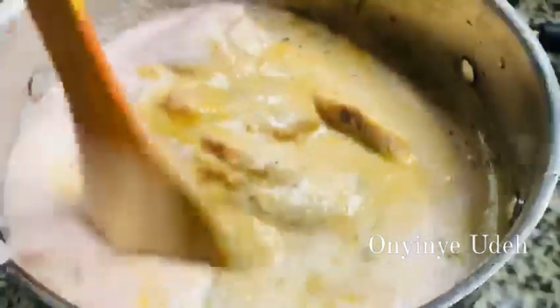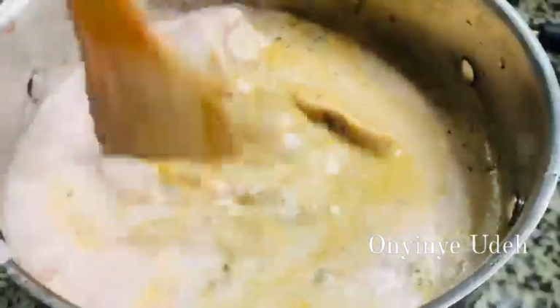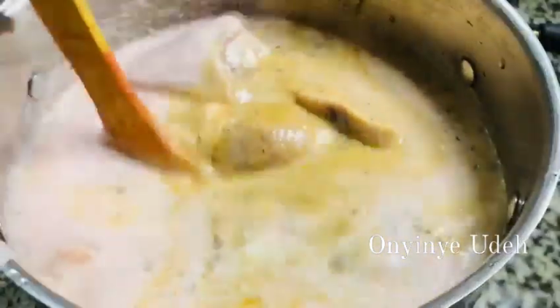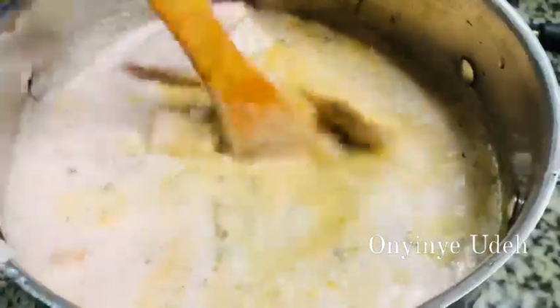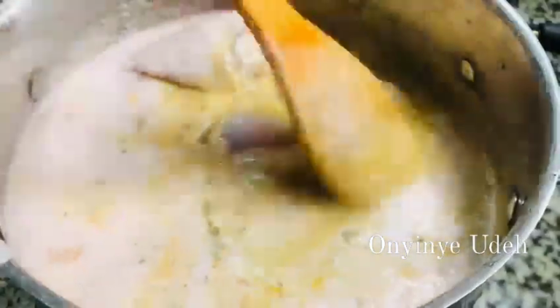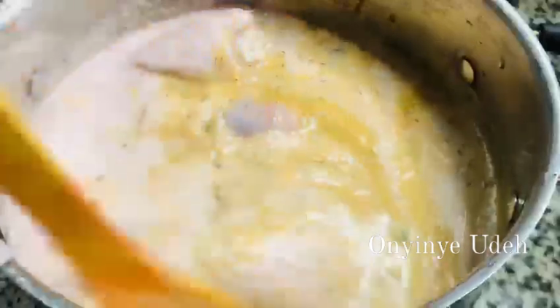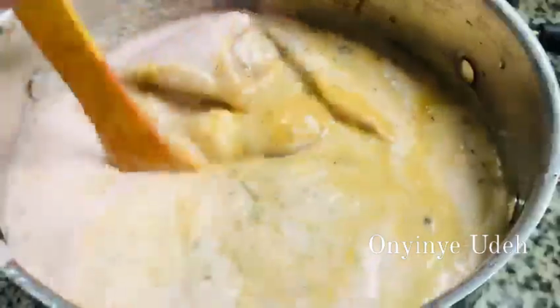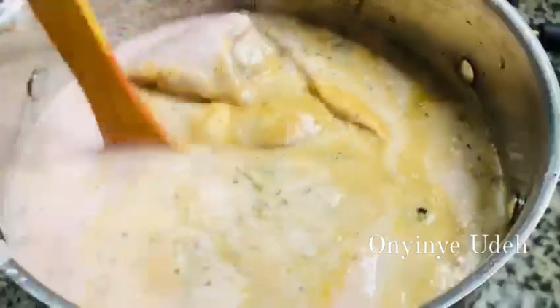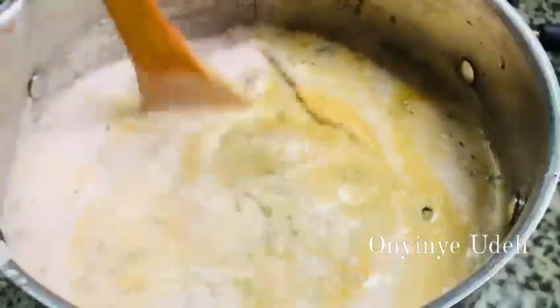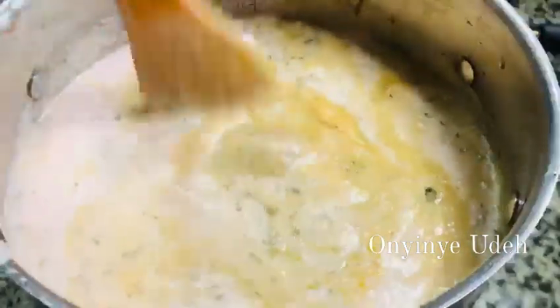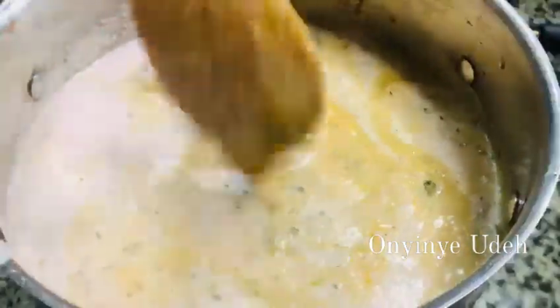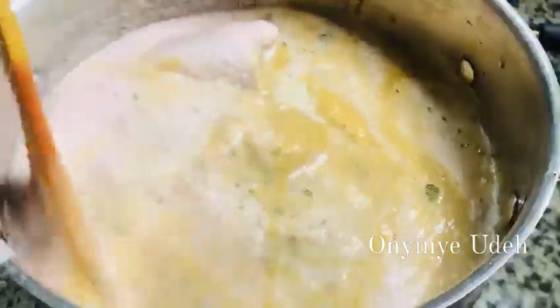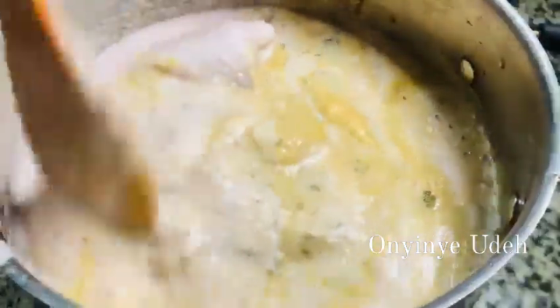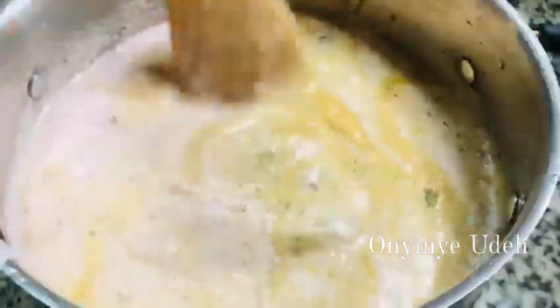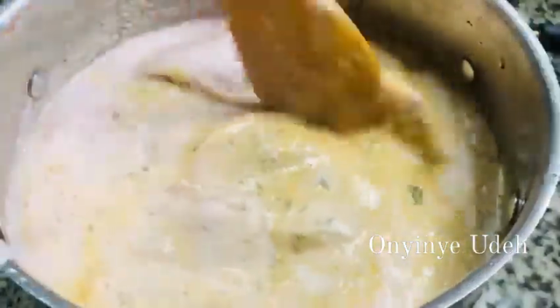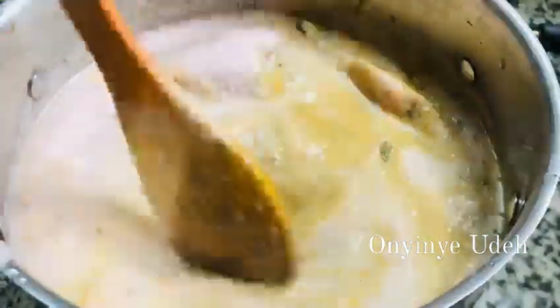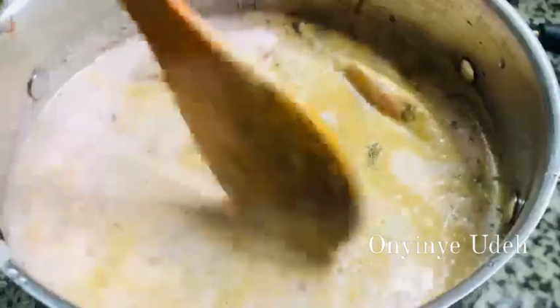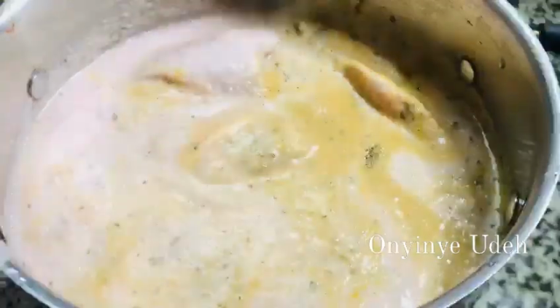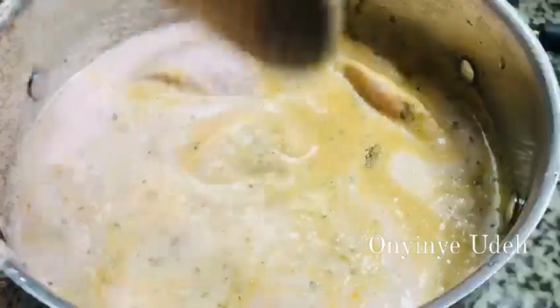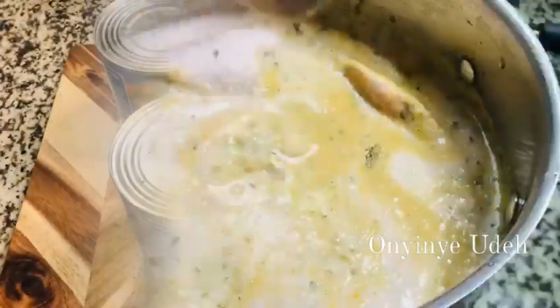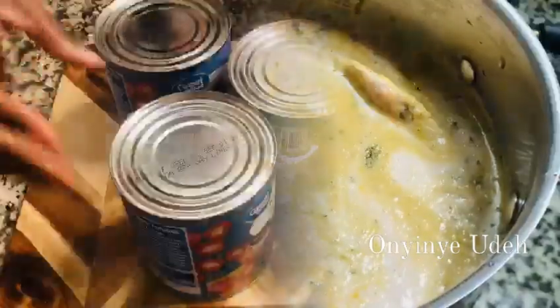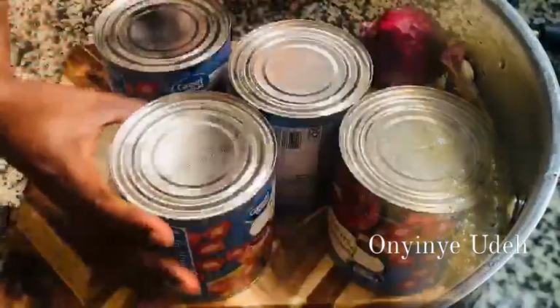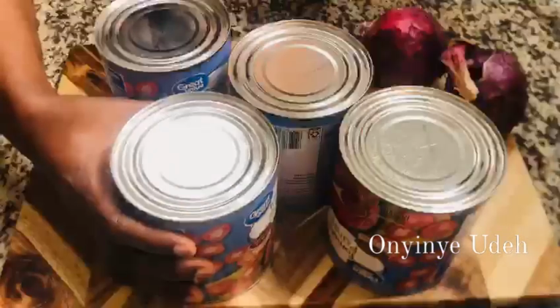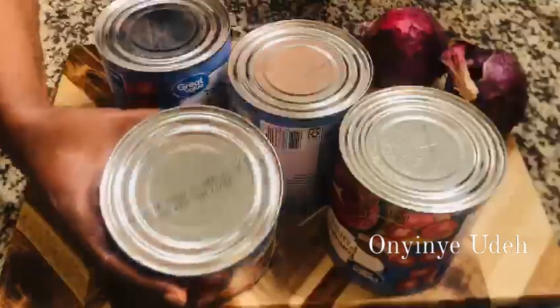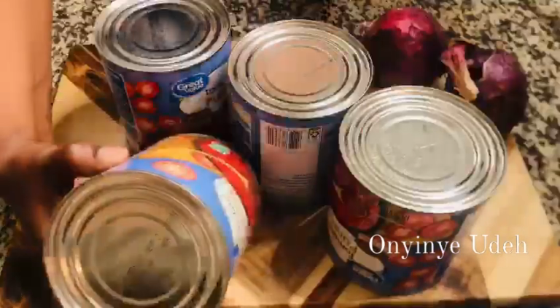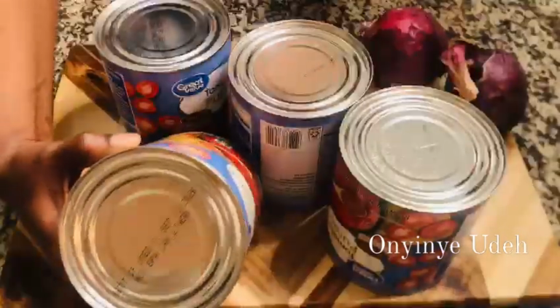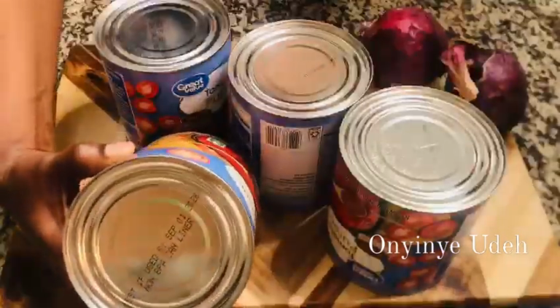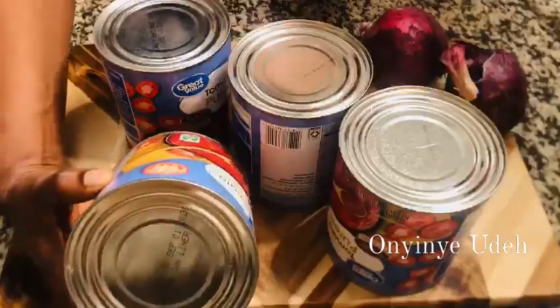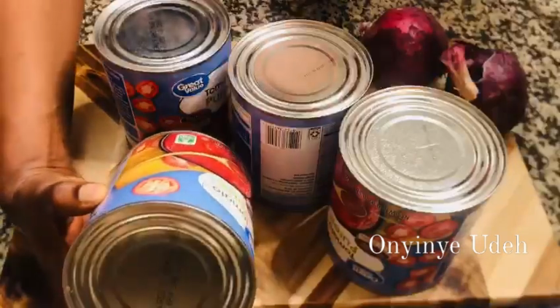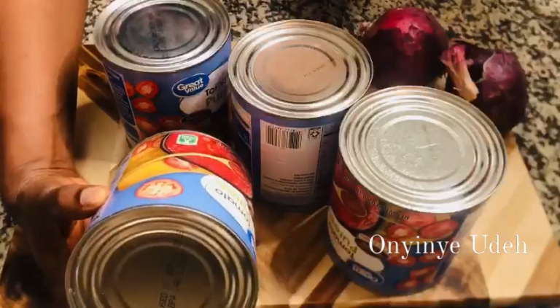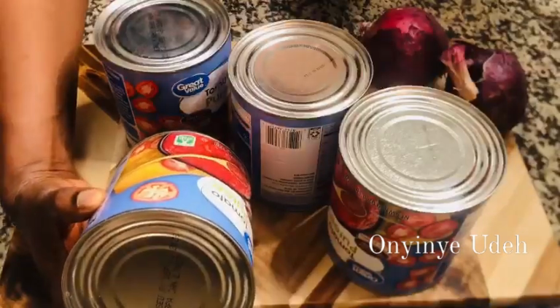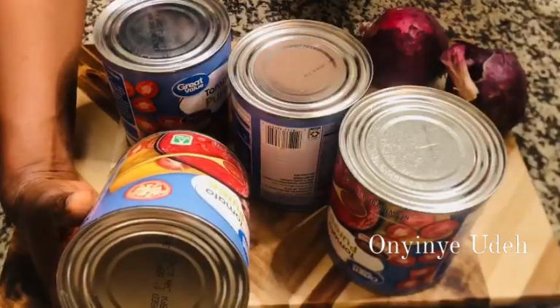So I am going to cover the pot. This is hot chicken. I may add water later for it to cook properly.